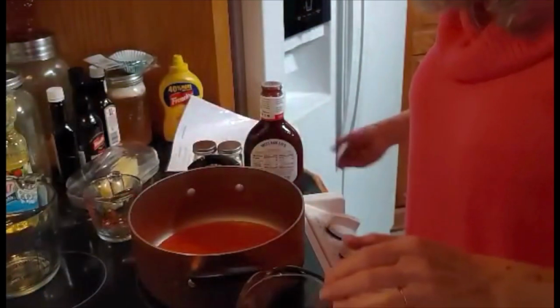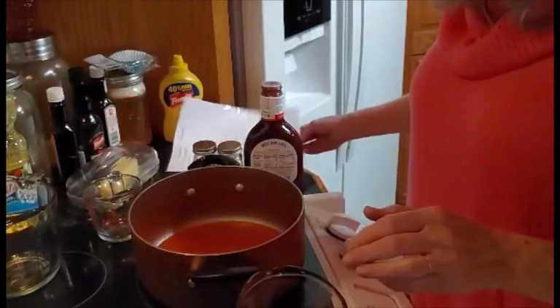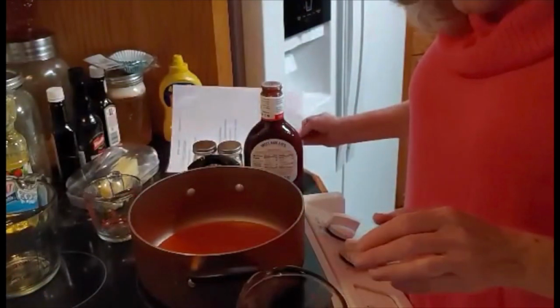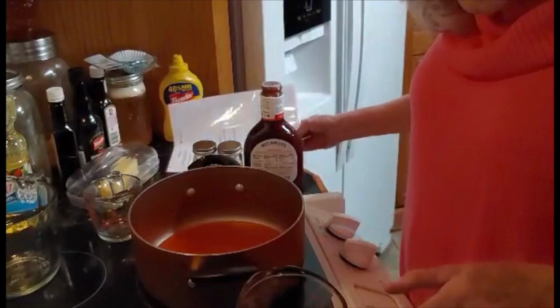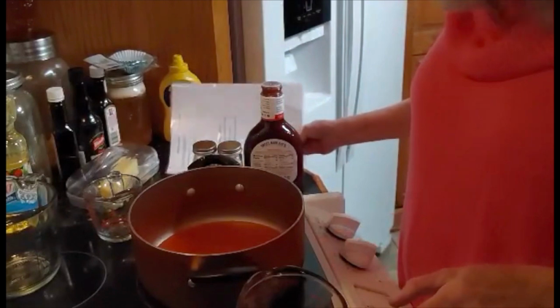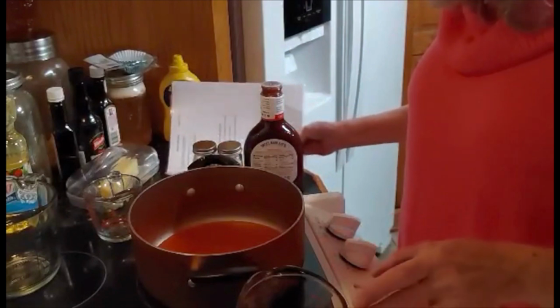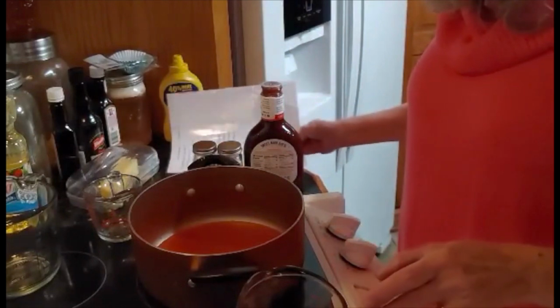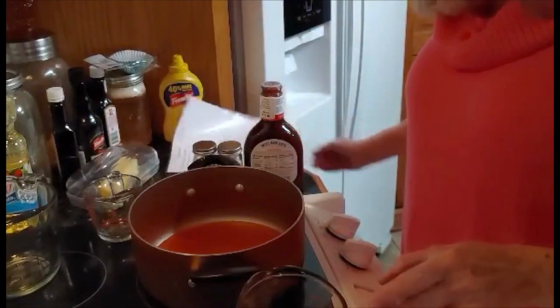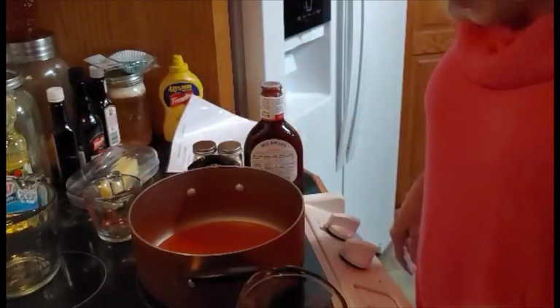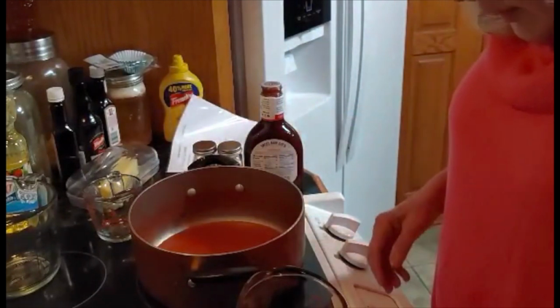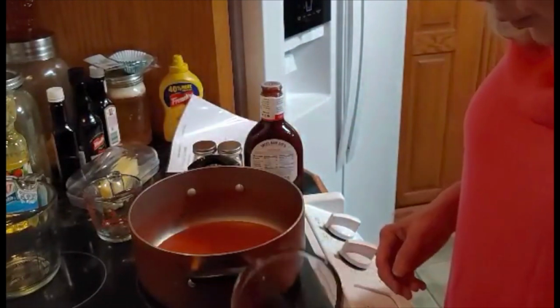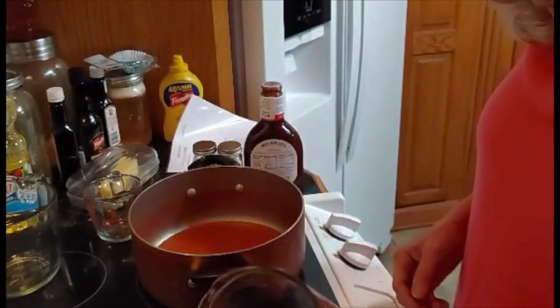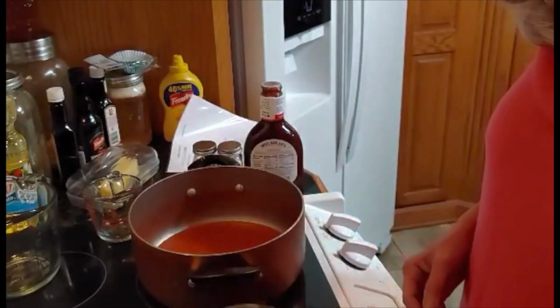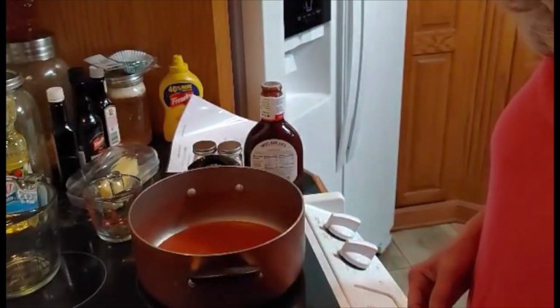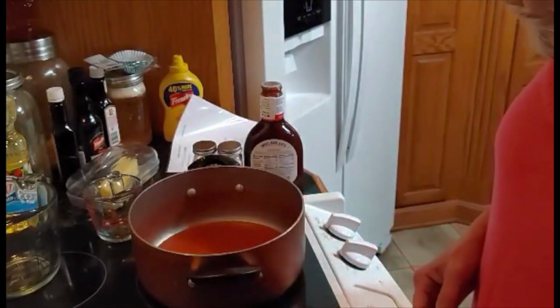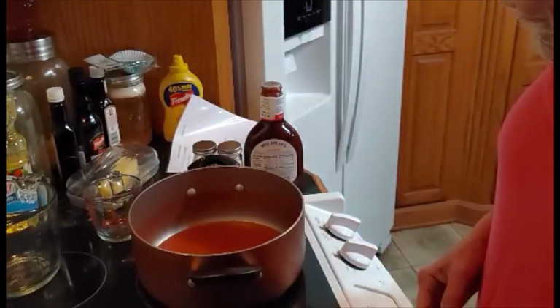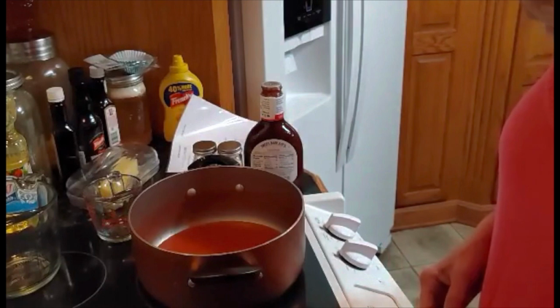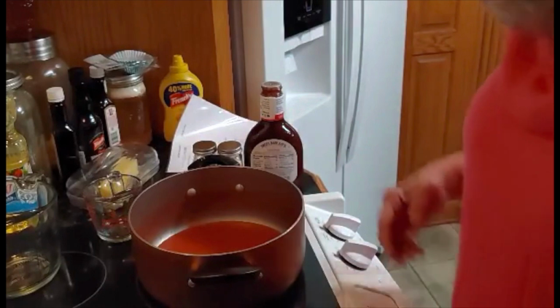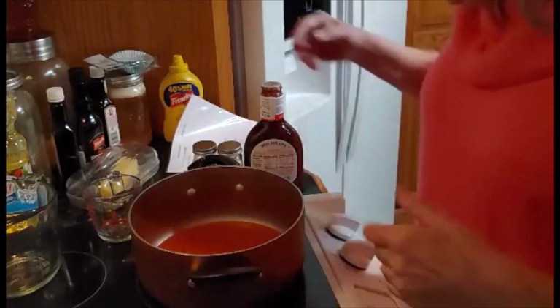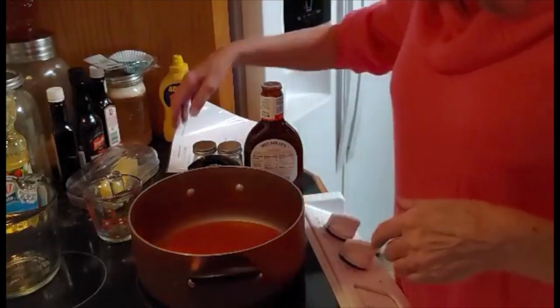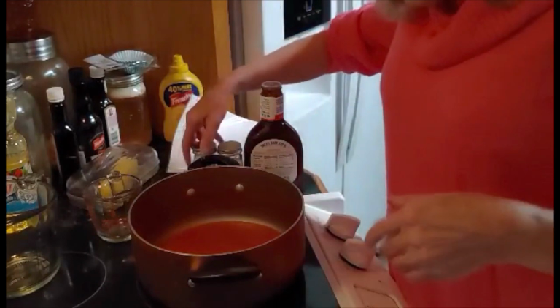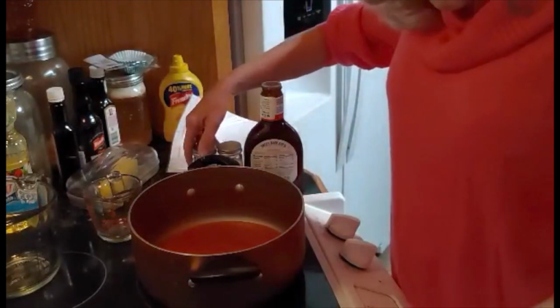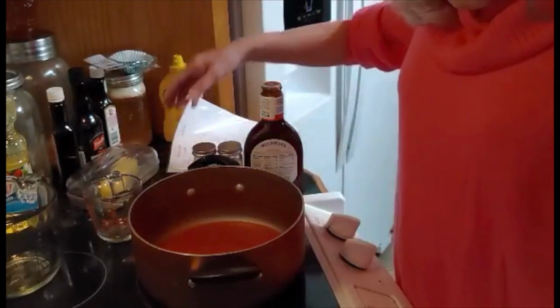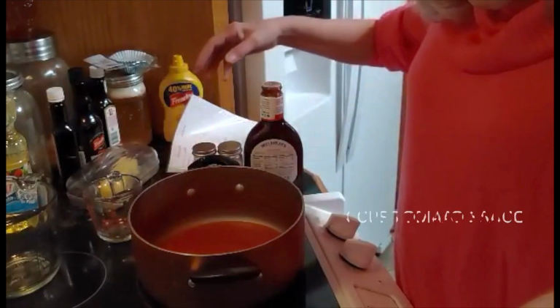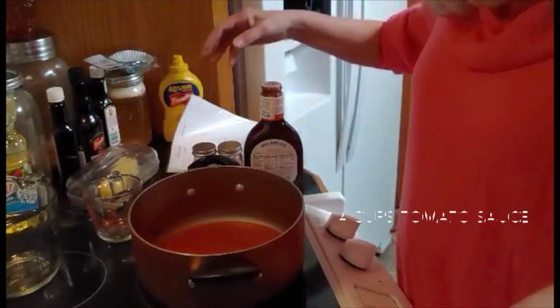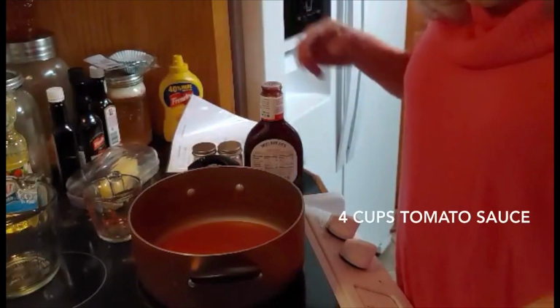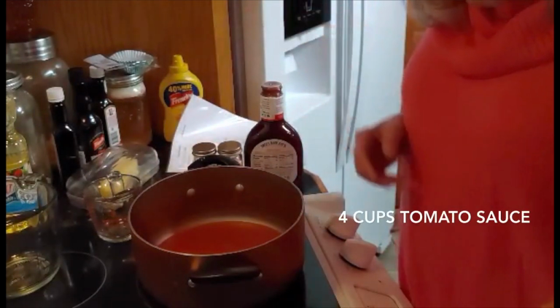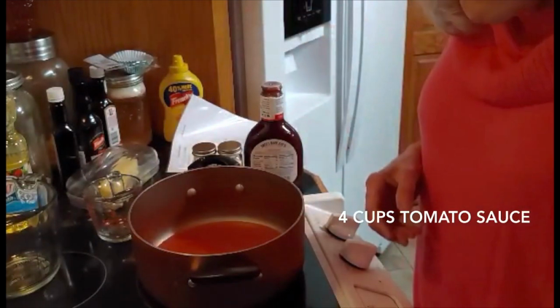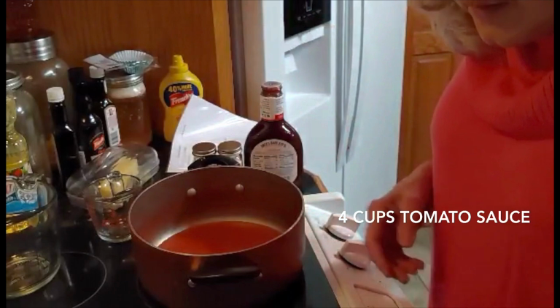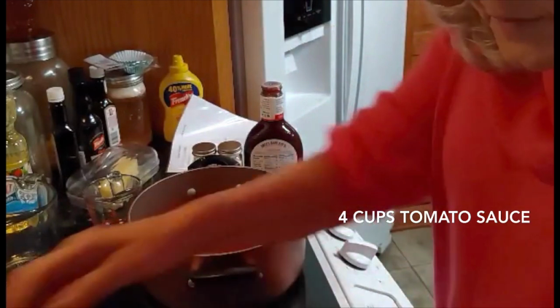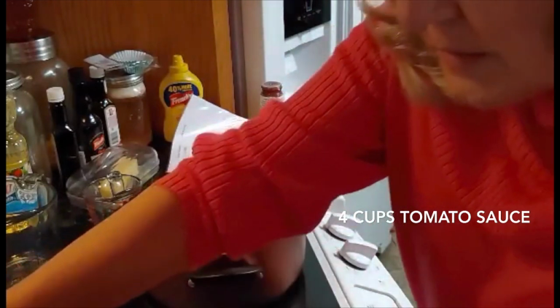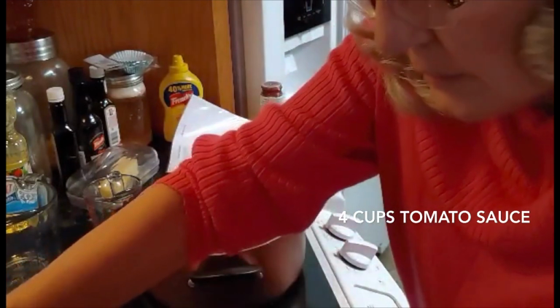Today I'm going to can barbecue beanie weenies. I'm going to start out with 29 ounces, but I'm actually just going to use 4 cups of tomato sauce.